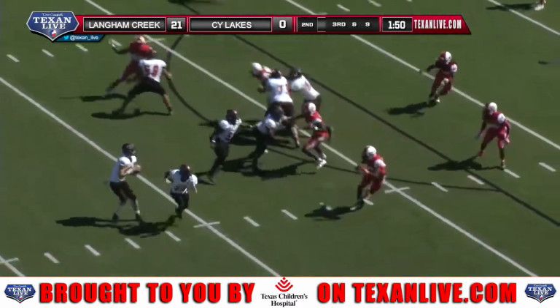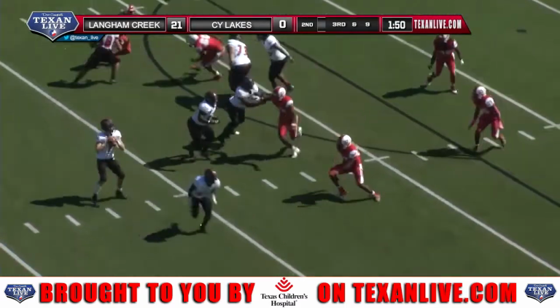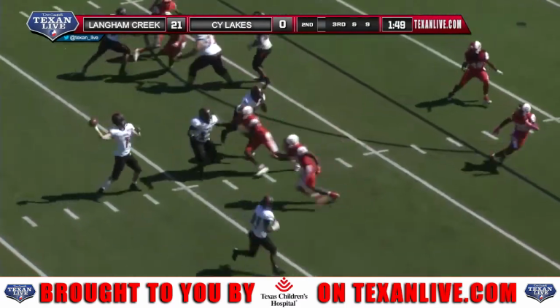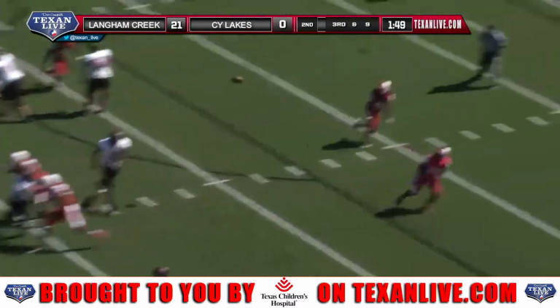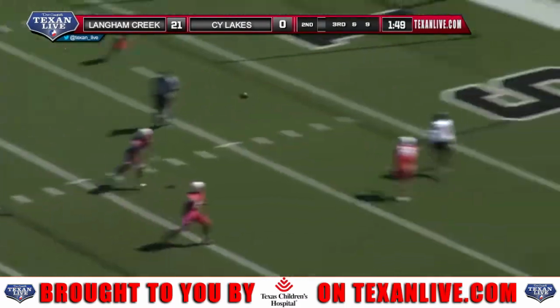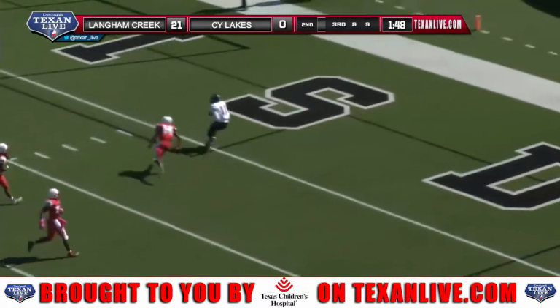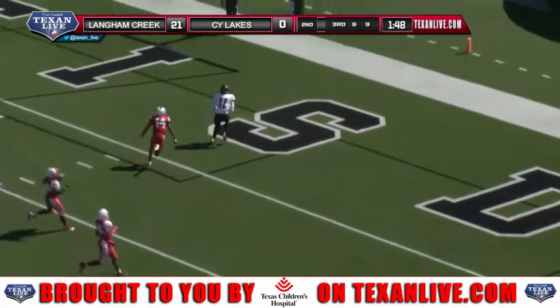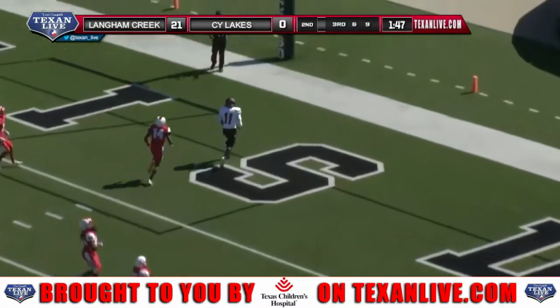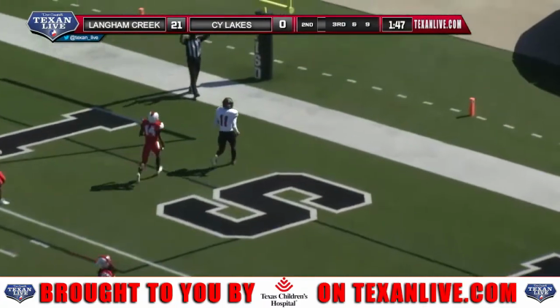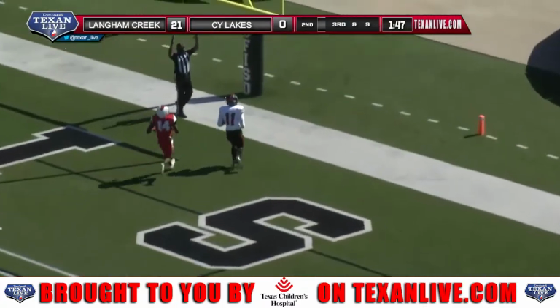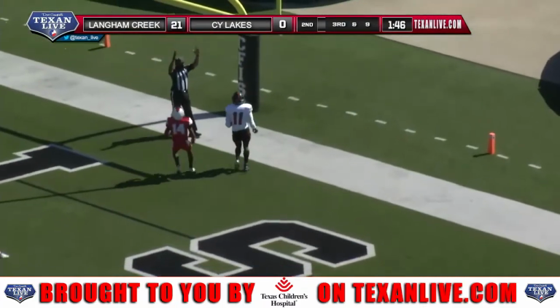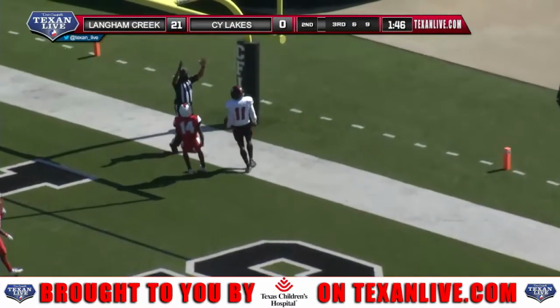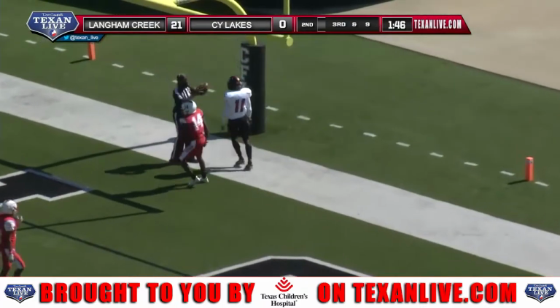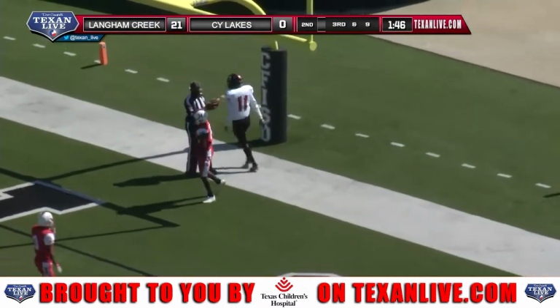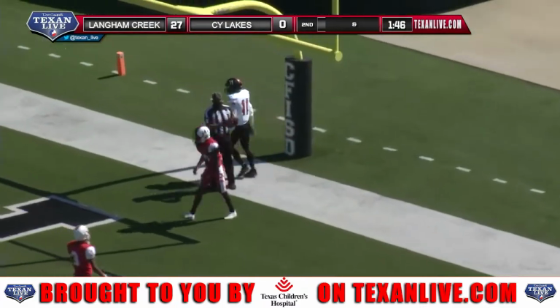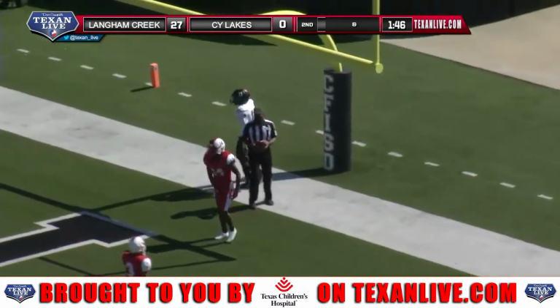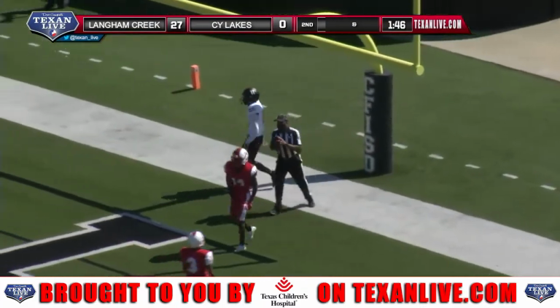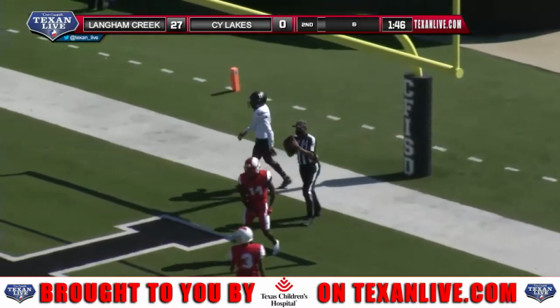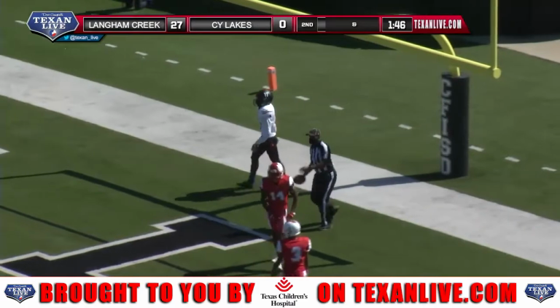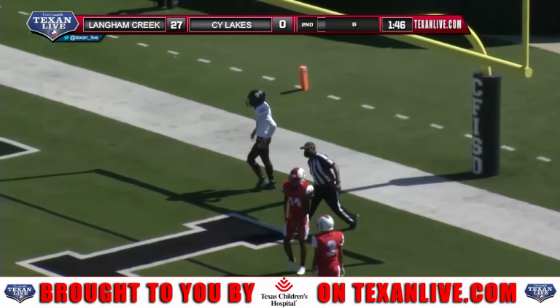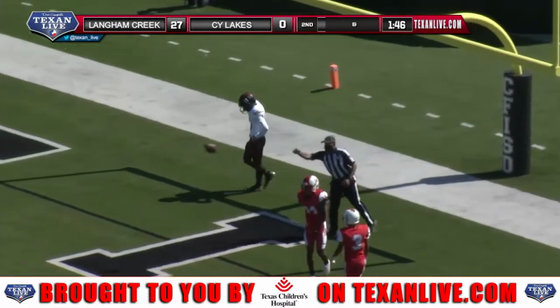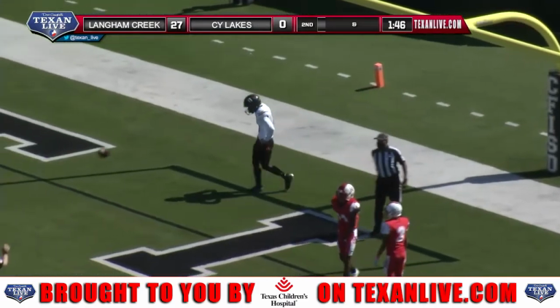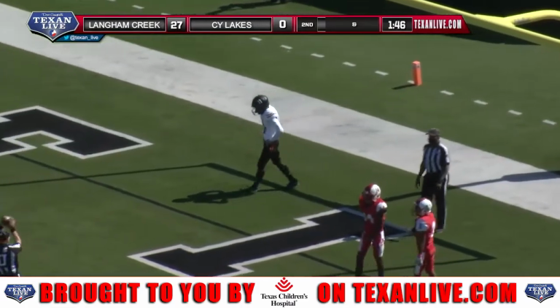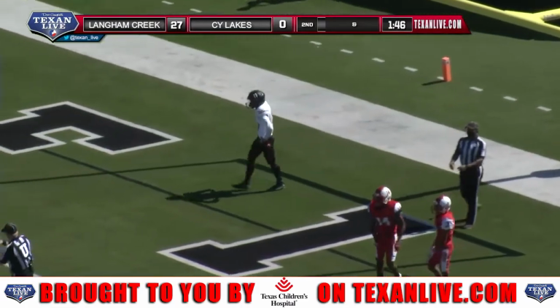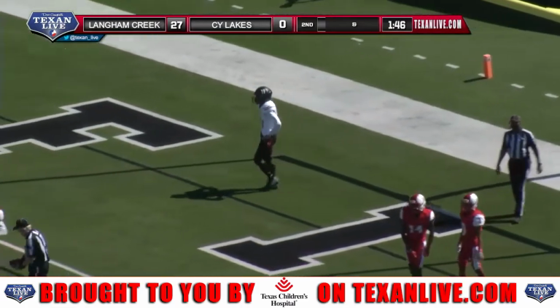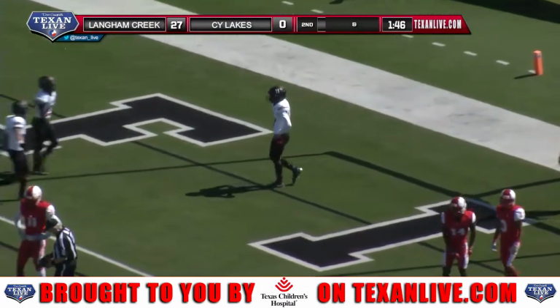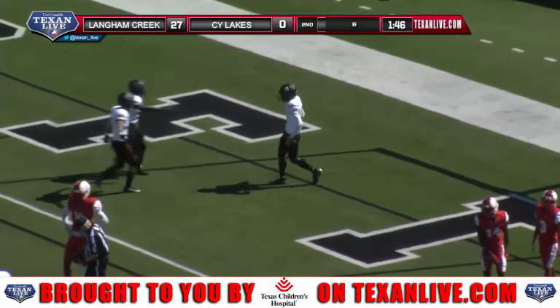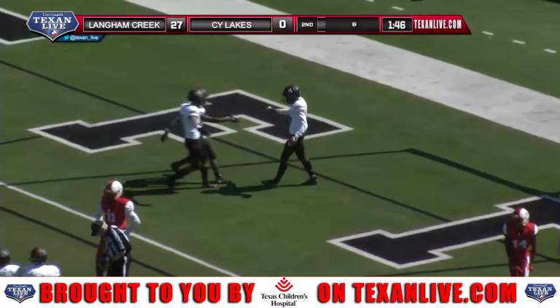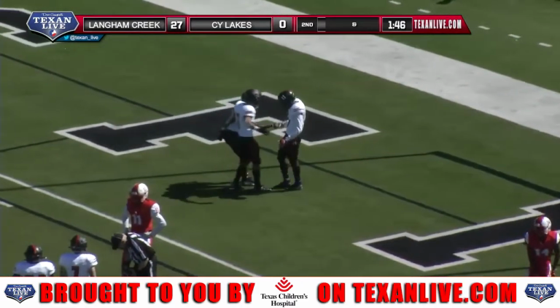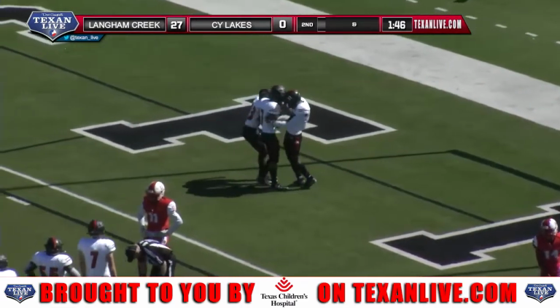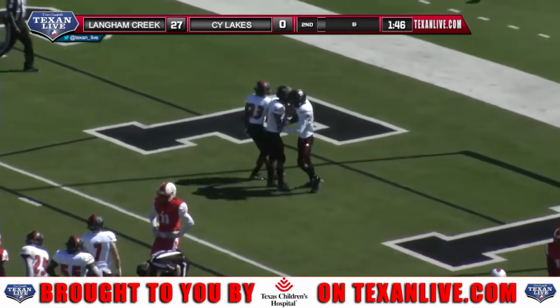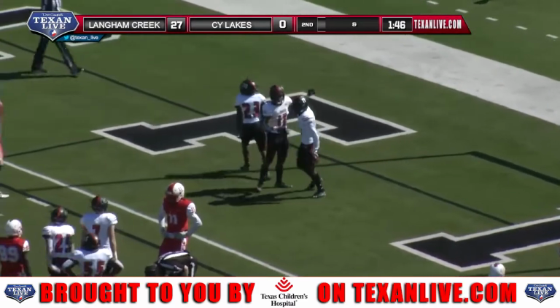He'll fake the handoff, he's looking Petaway's way — he's got him. Touchdown Langham Creek once again, as Jaquez Petaway gets his ninth touchdown reception of the season.